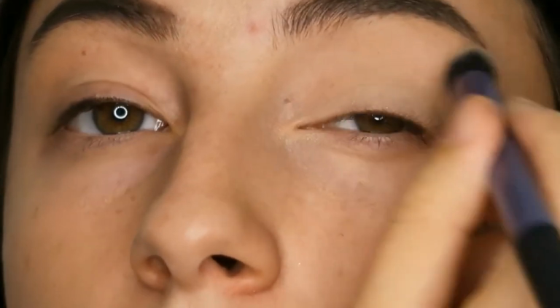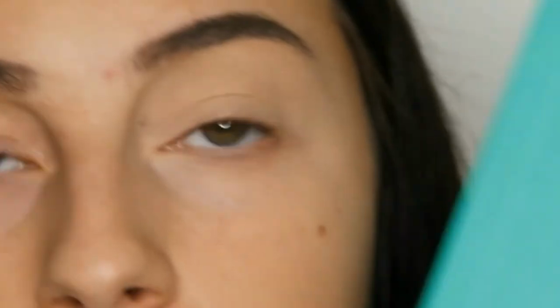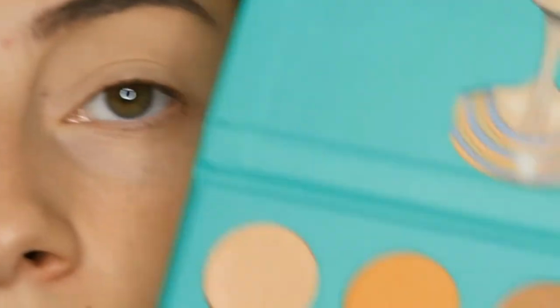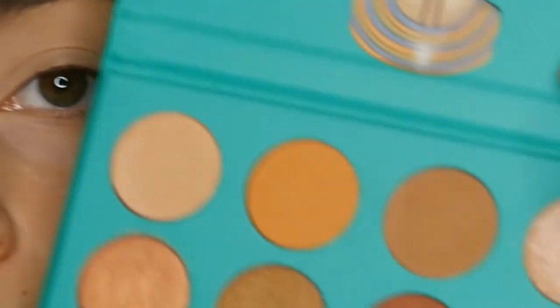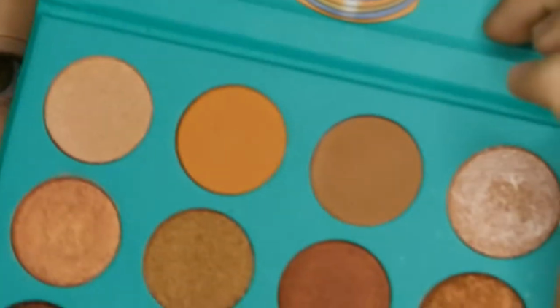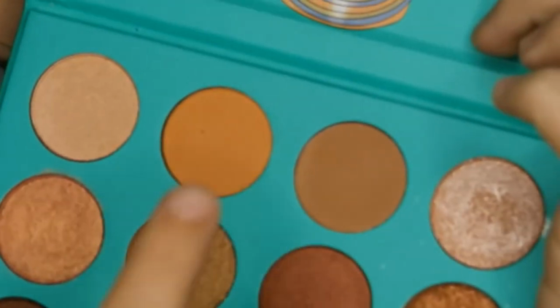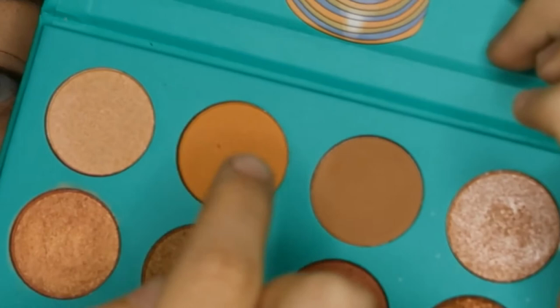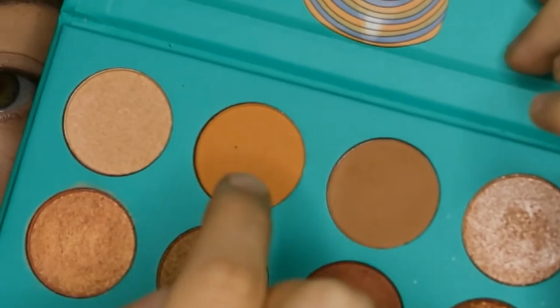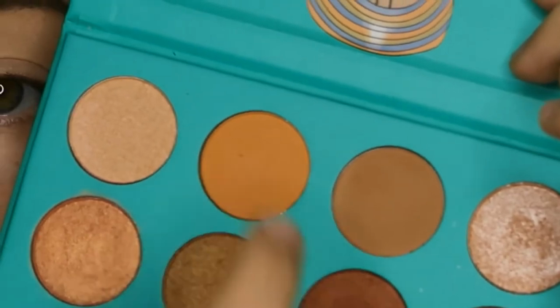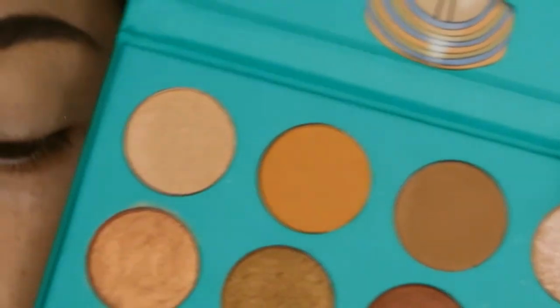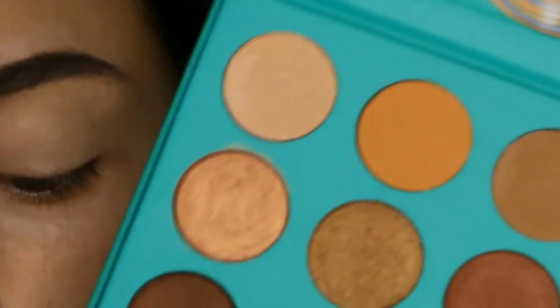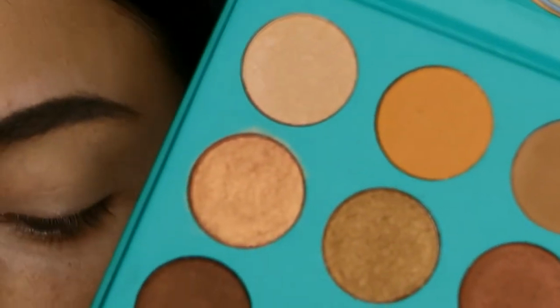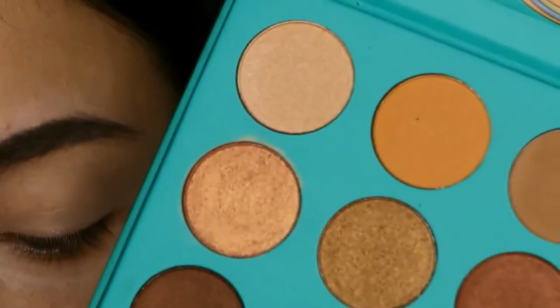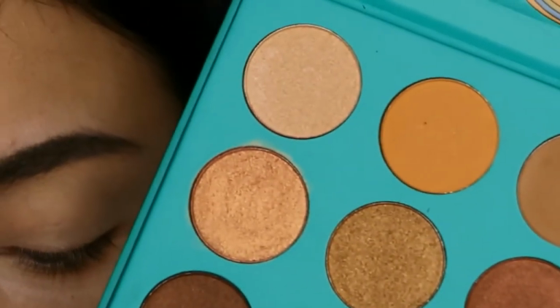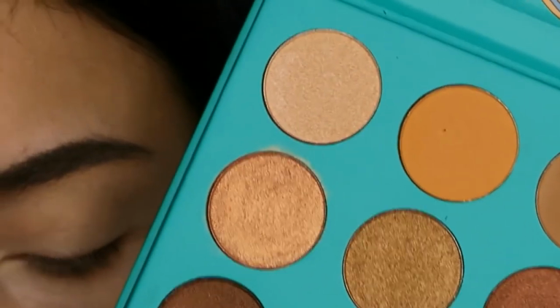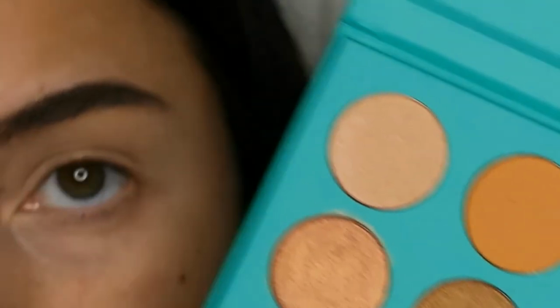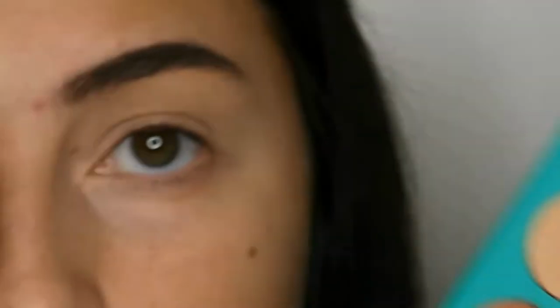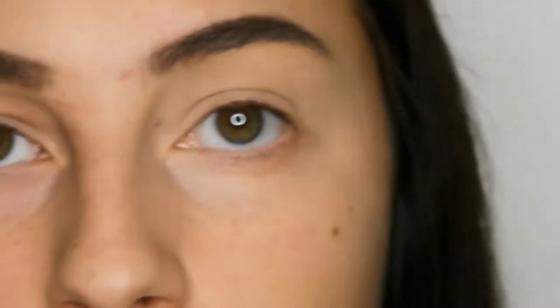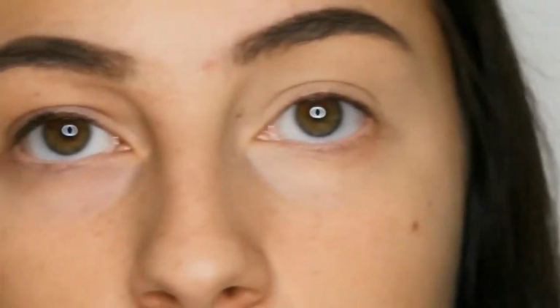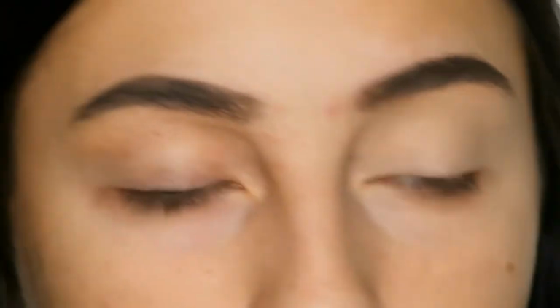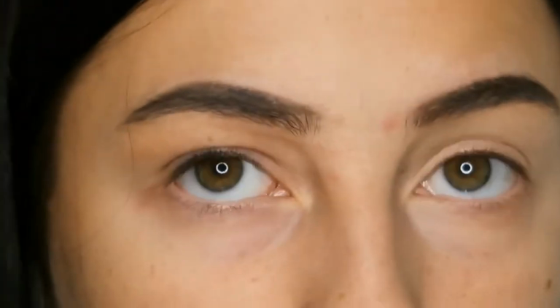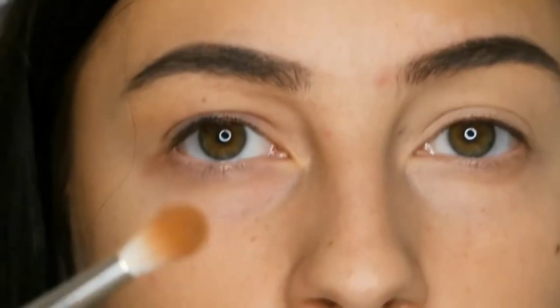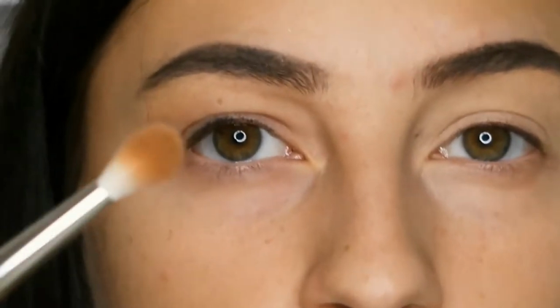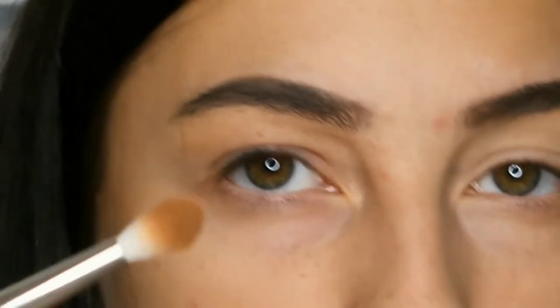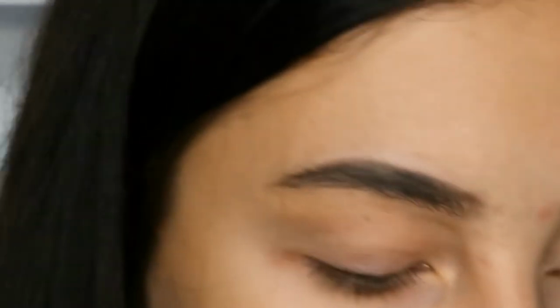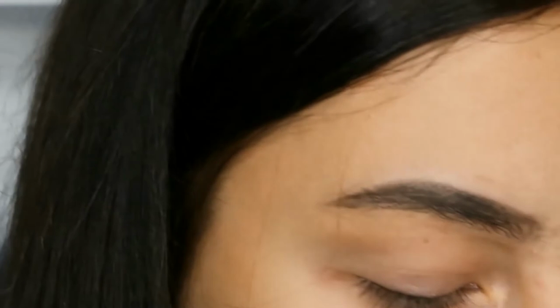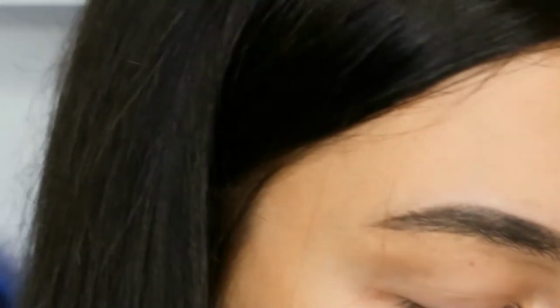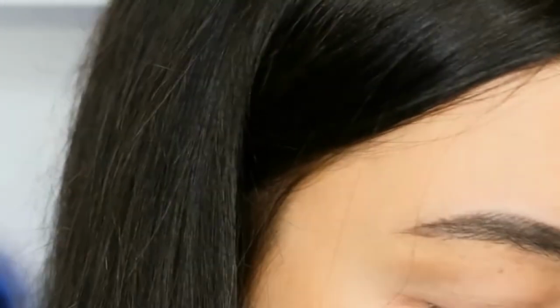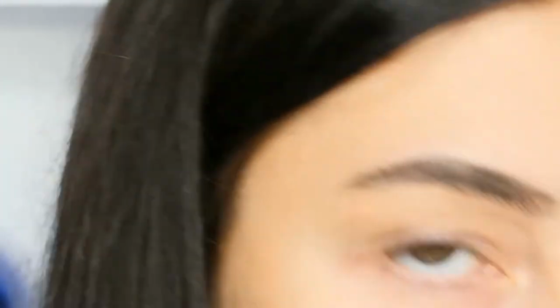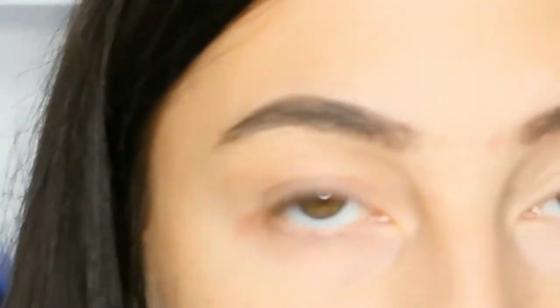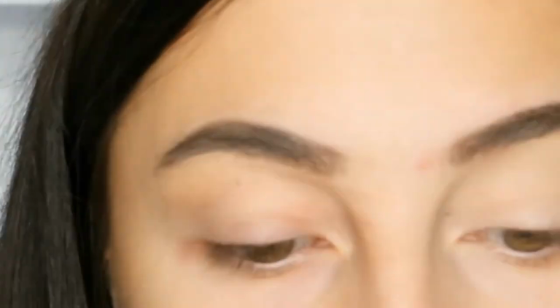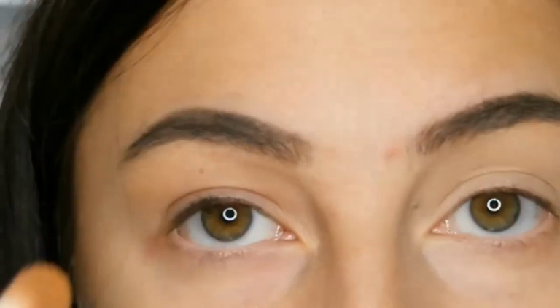Taking the Nubian palette by Juvia's Place, I'm just going to pick up this orangey-brown color and use that as my transition shade.